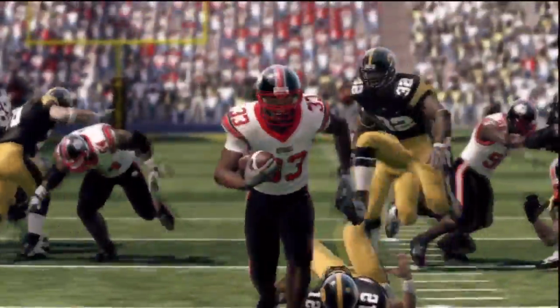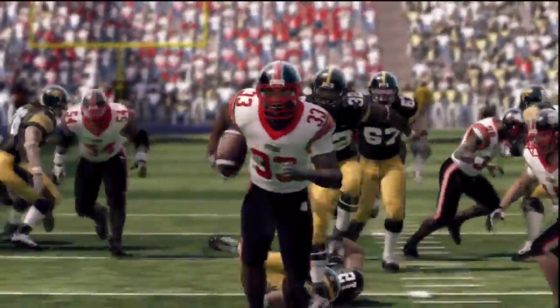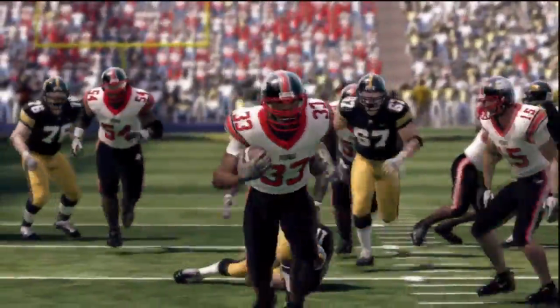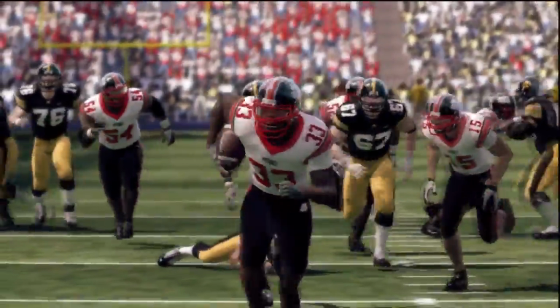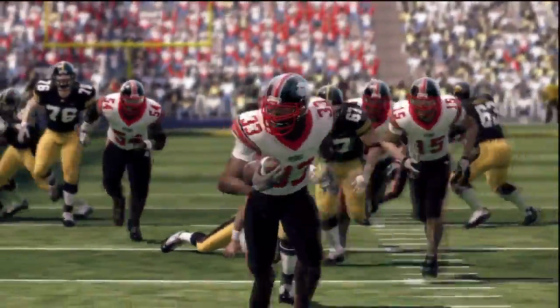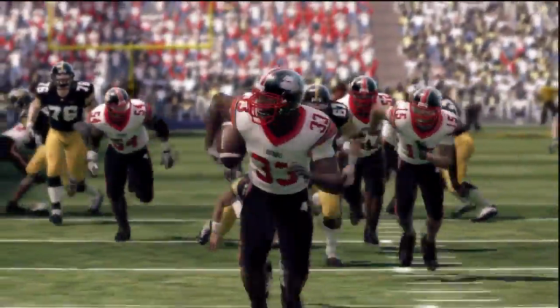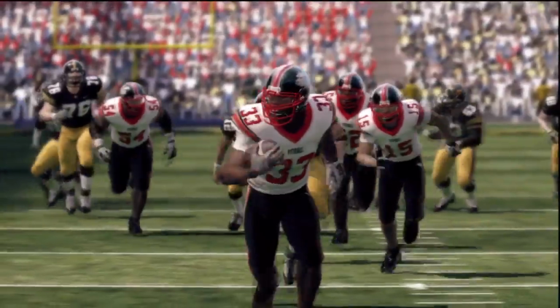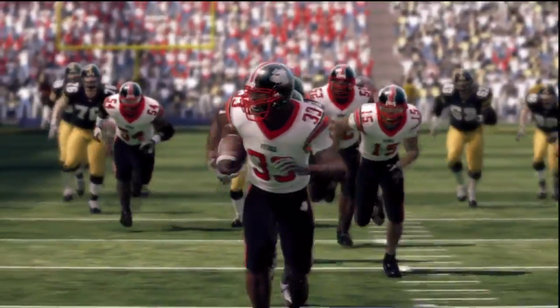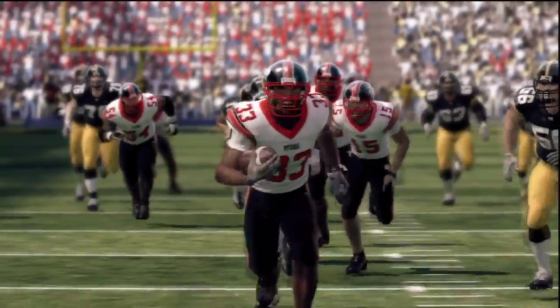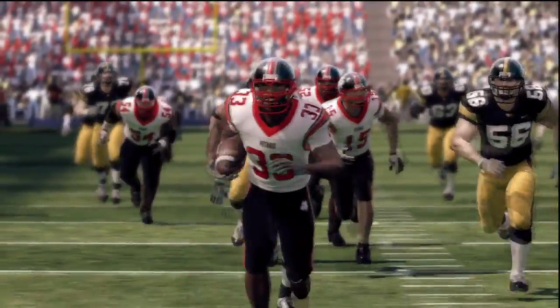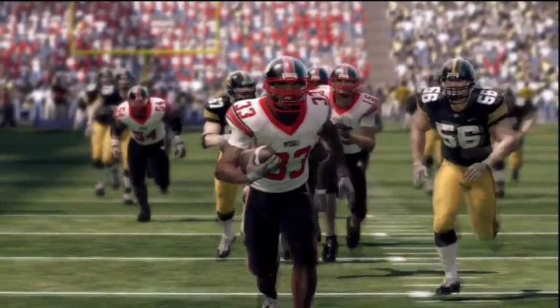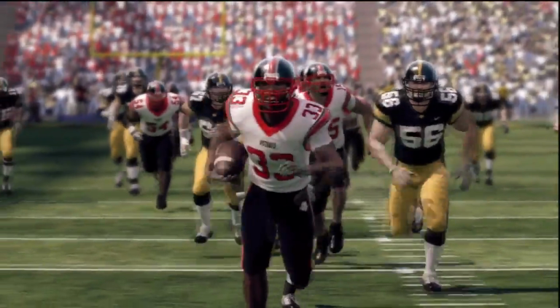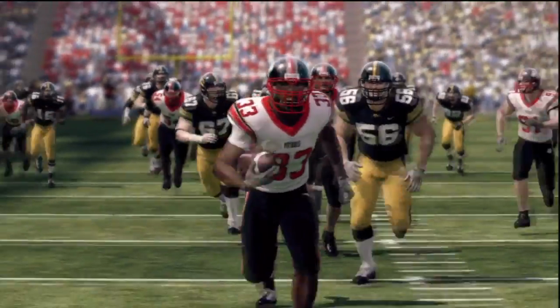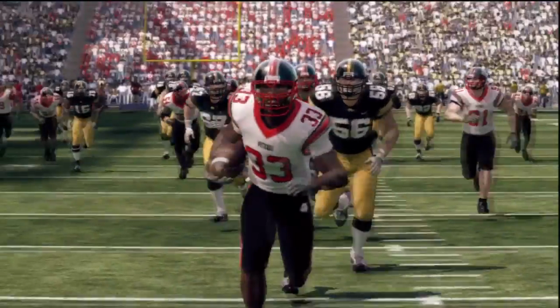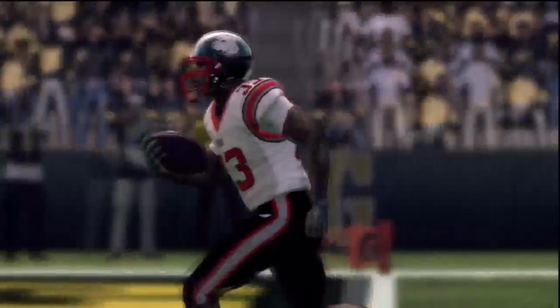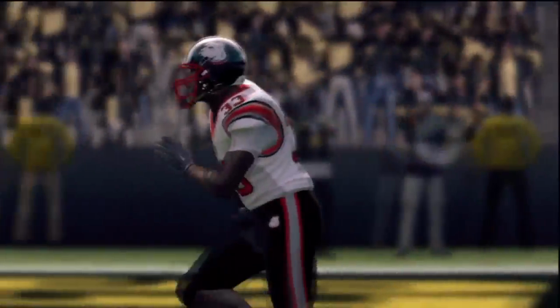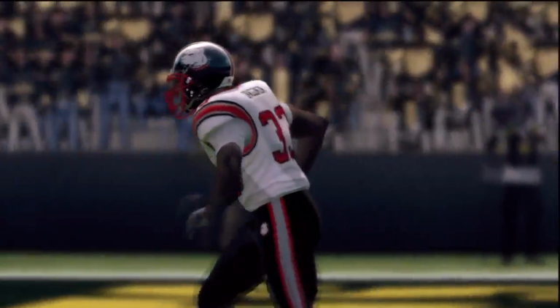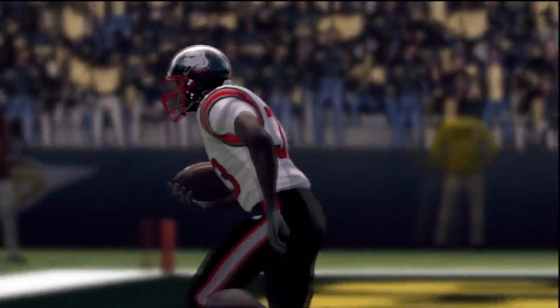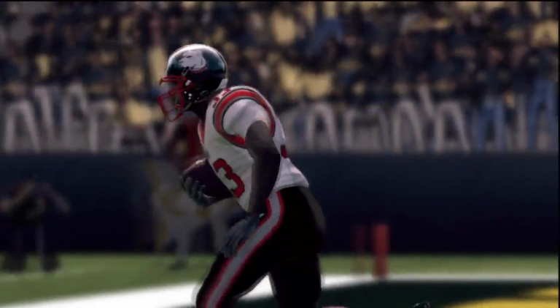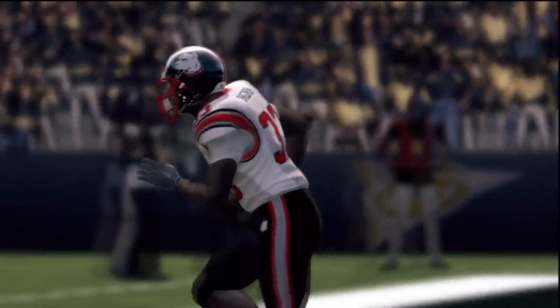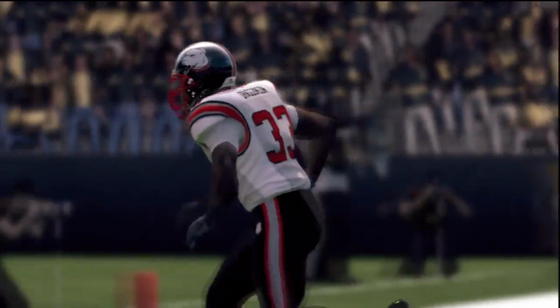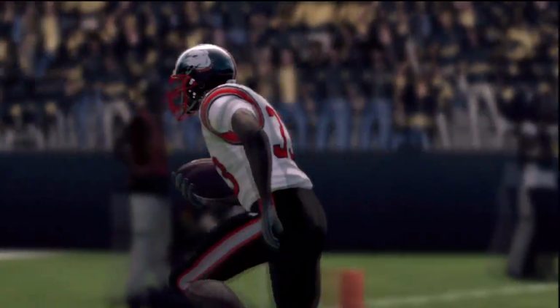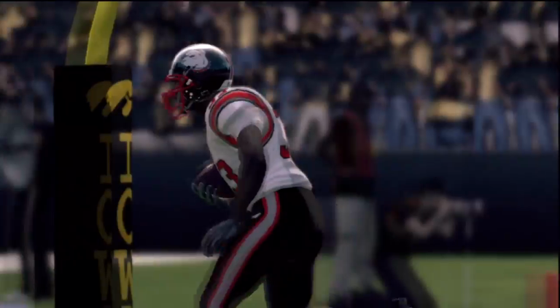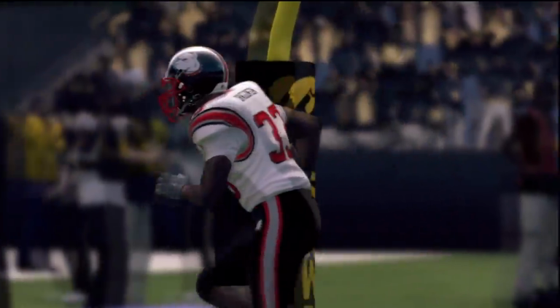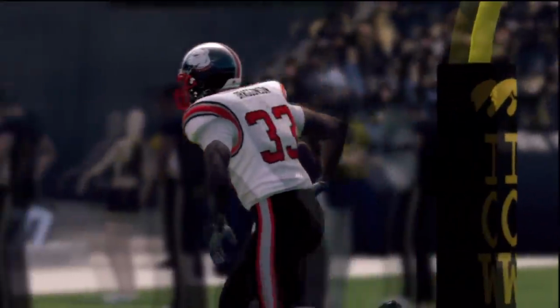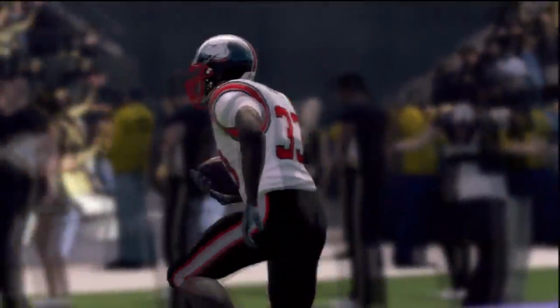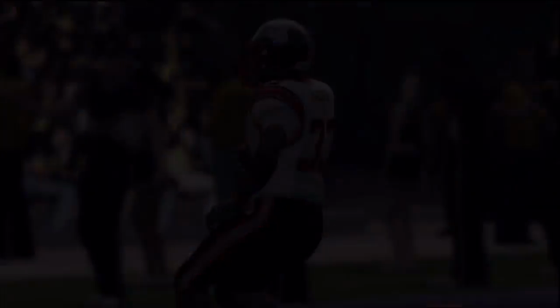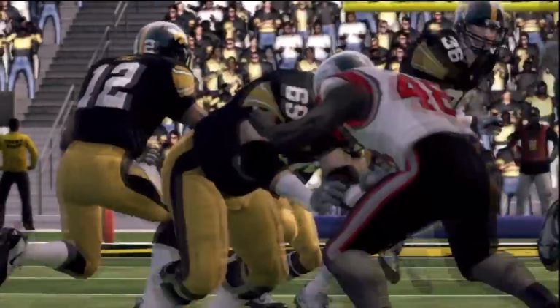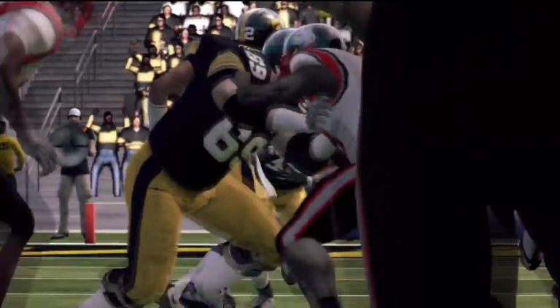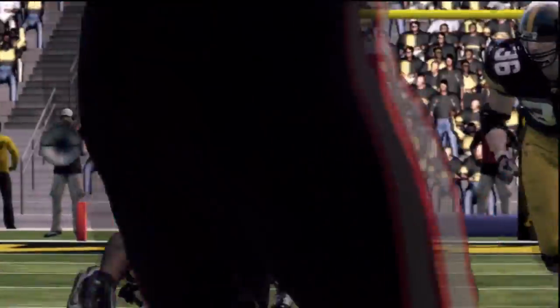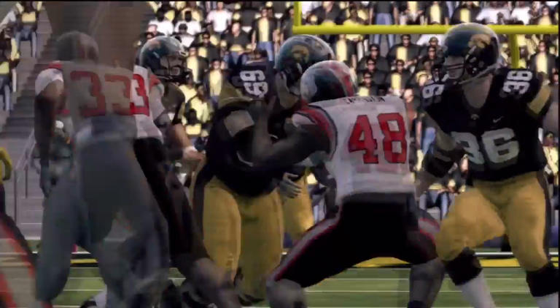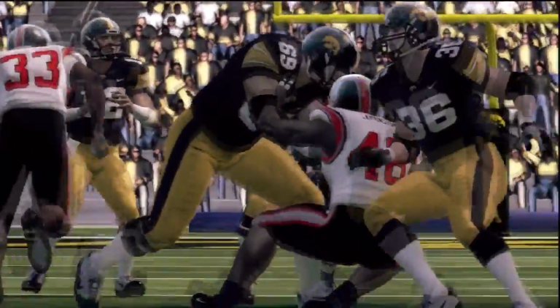It did set up a big play for middle linebacker Jason Draginson. Iowa starter Ricky Stanzi was hit as he threw — Draginson picks it off and takes it to the house for a 7-0 Pit Bull lead.